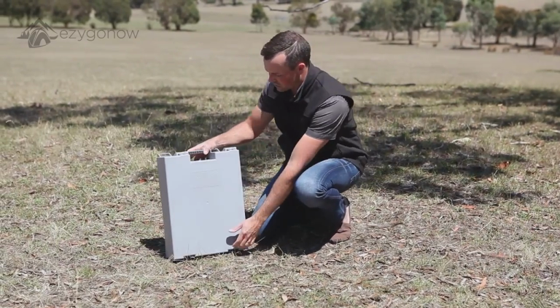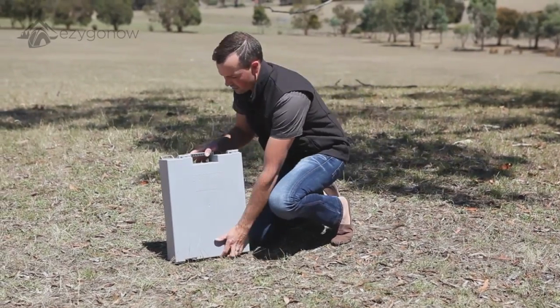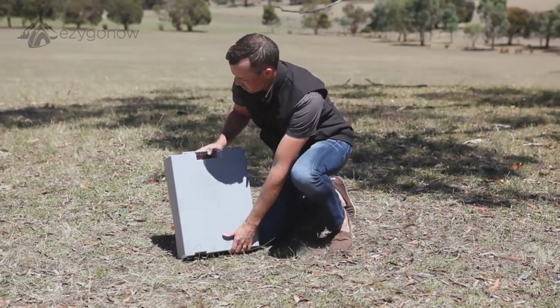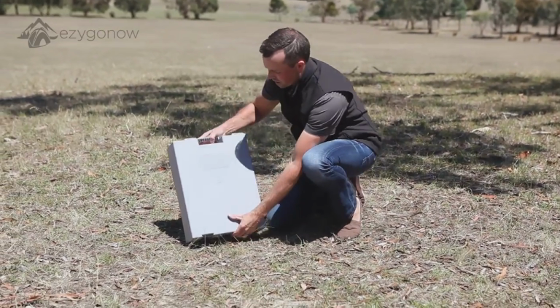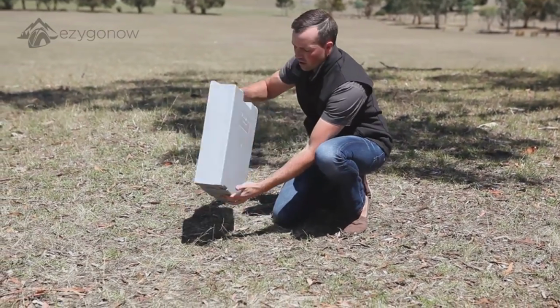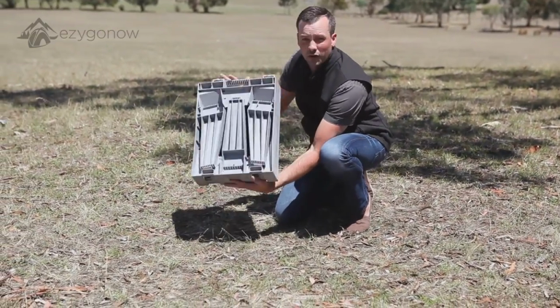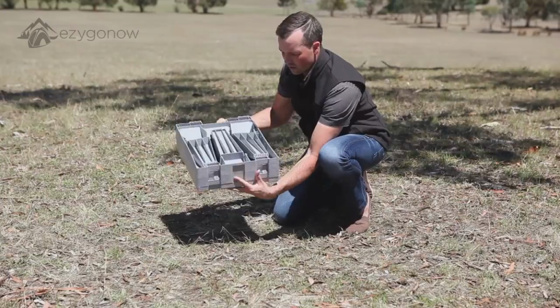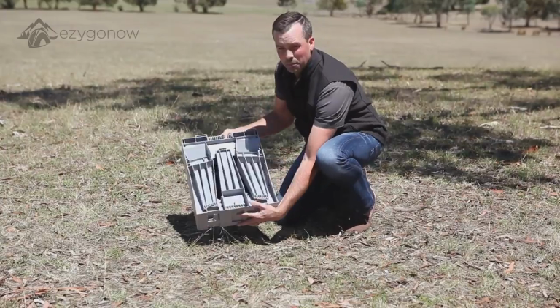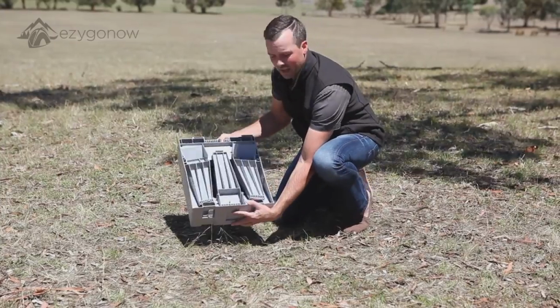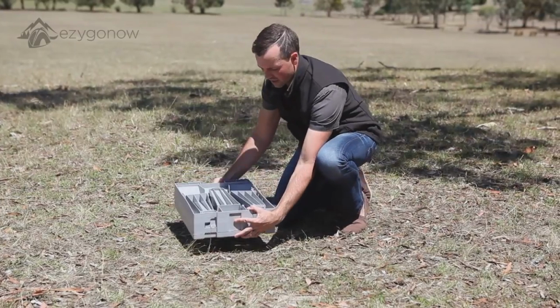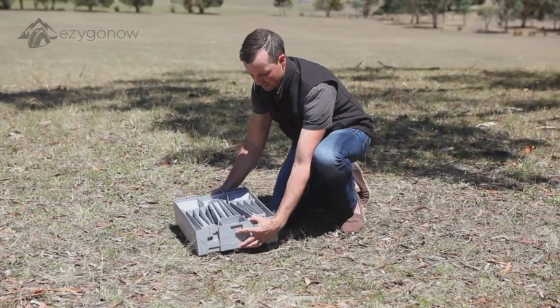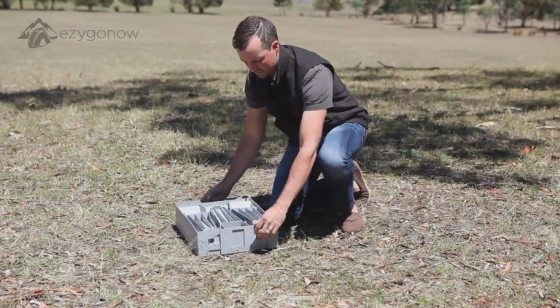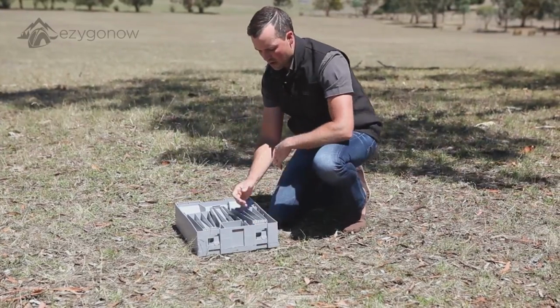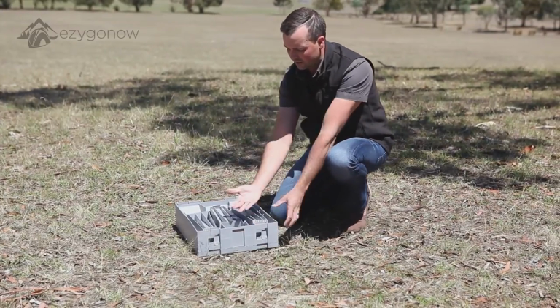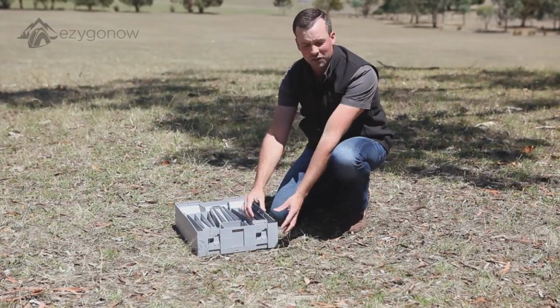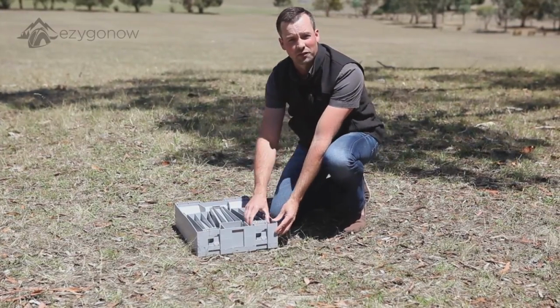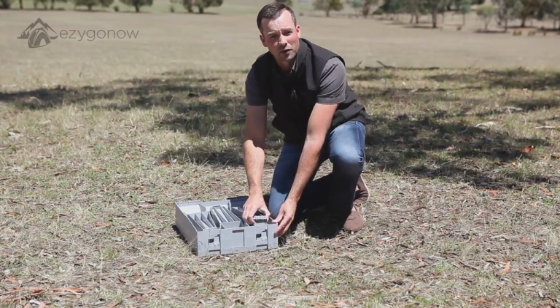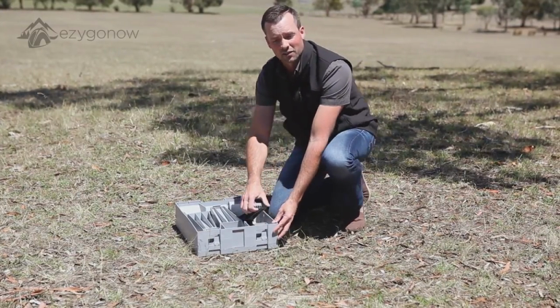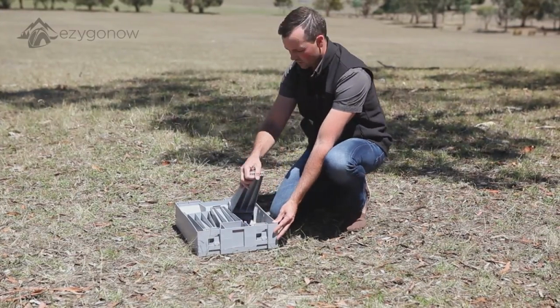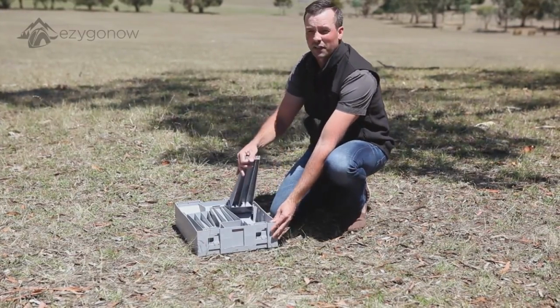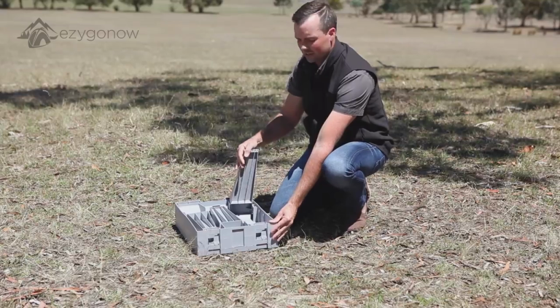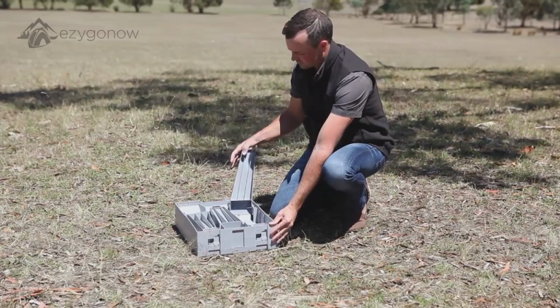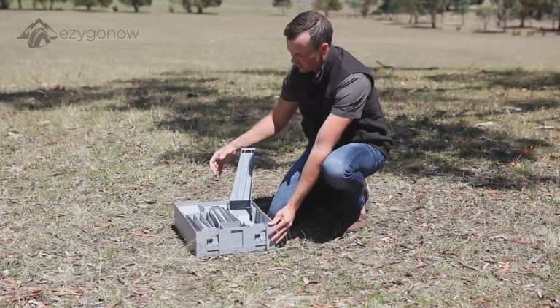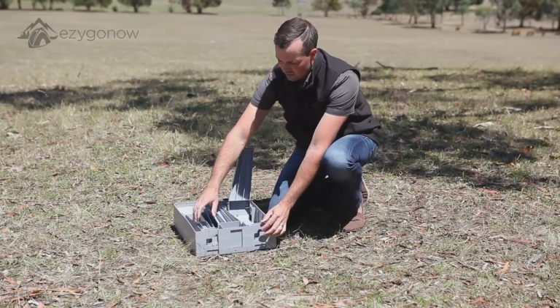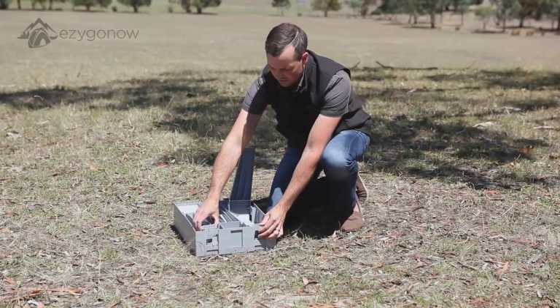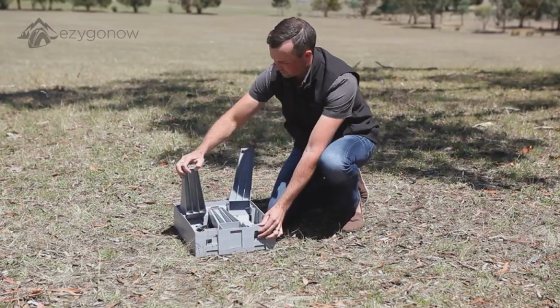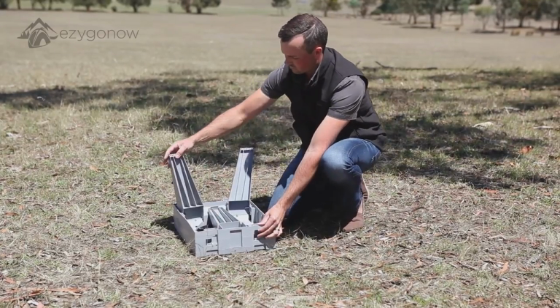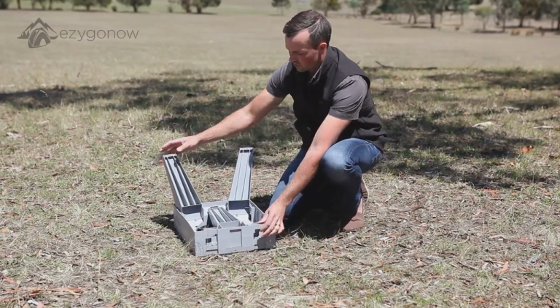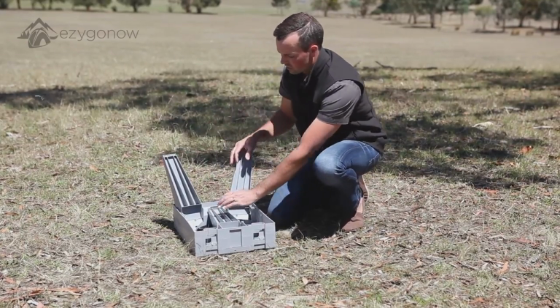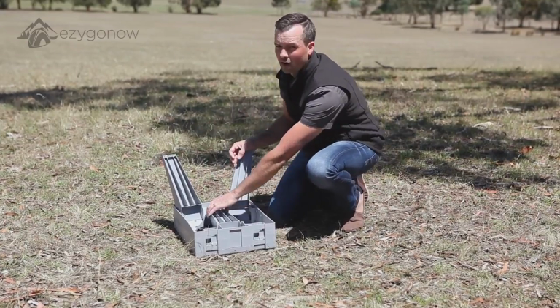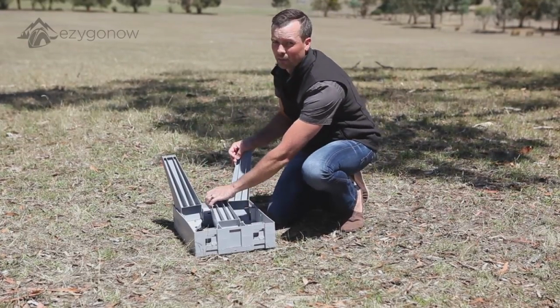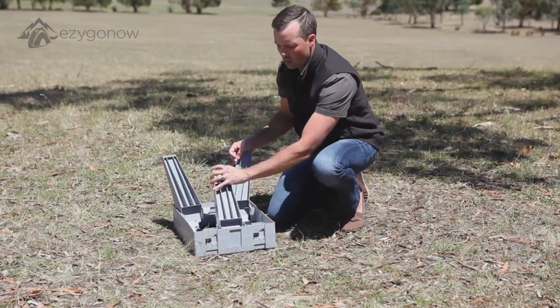We'll just start by turning it over to expose the legs underneath. Basically, all we need to do is lift up the three legs until you hear the click. One click, two, and the front leg comes up as well.